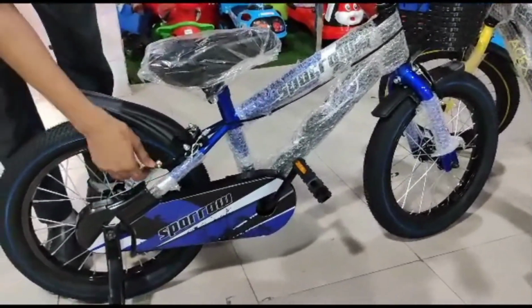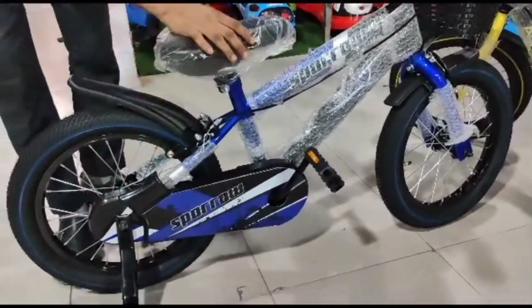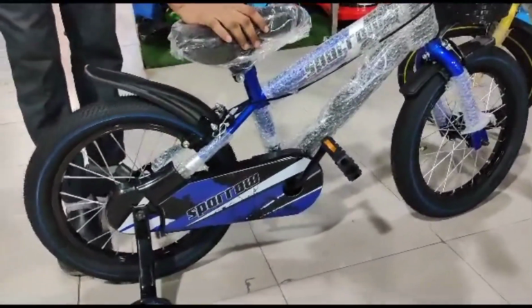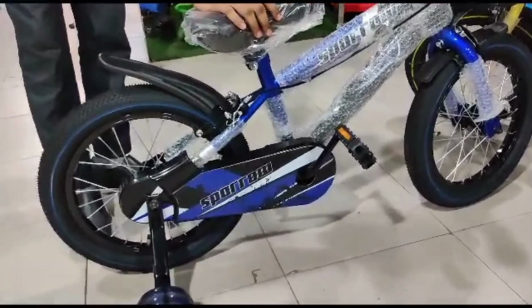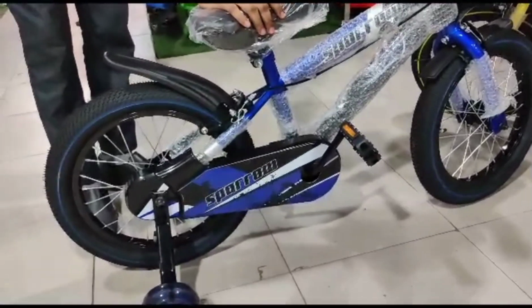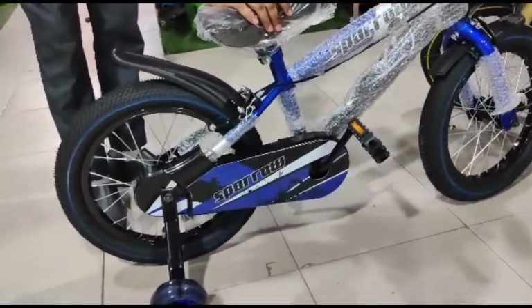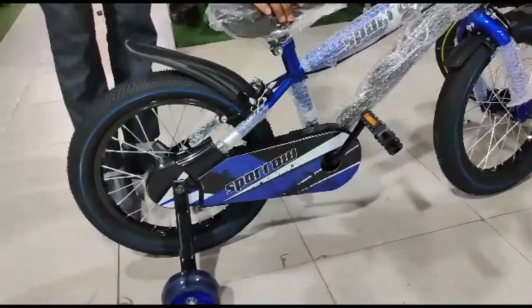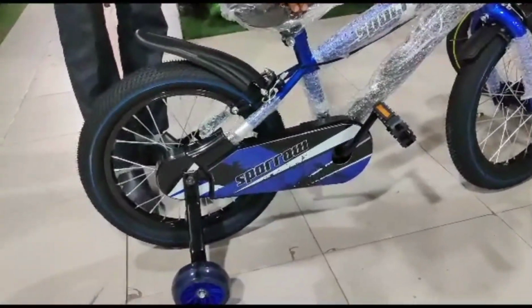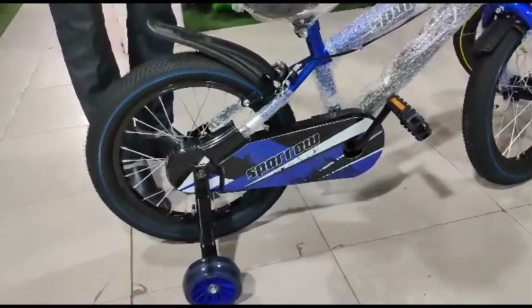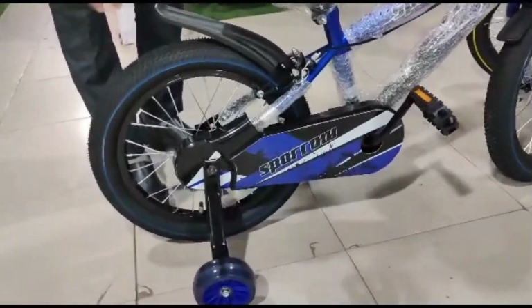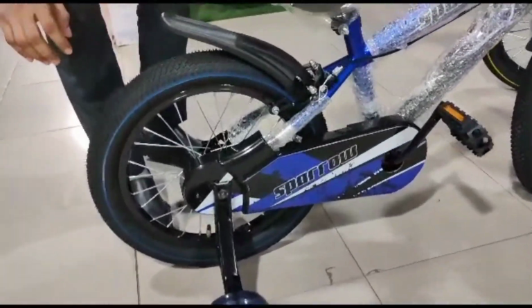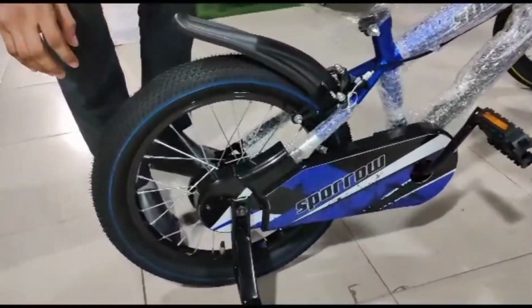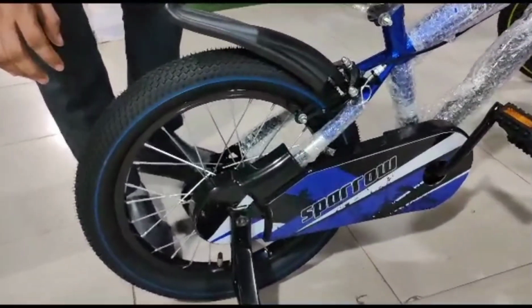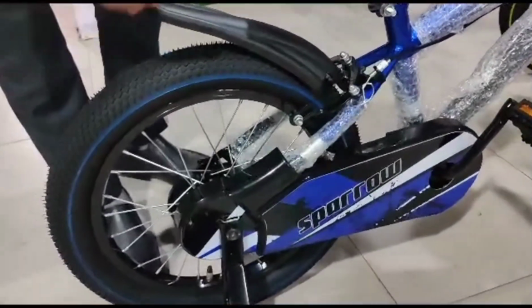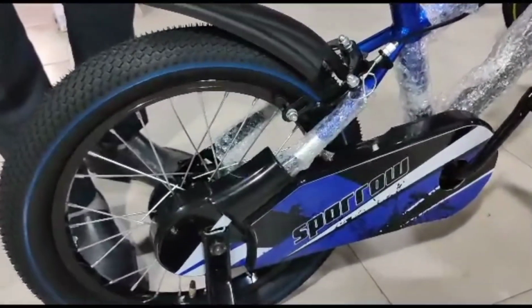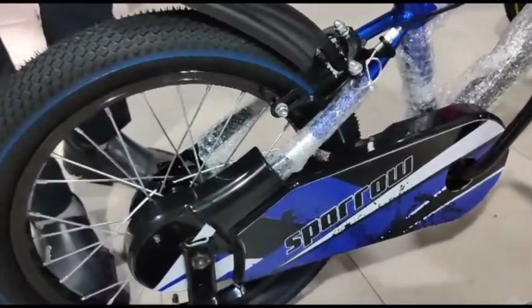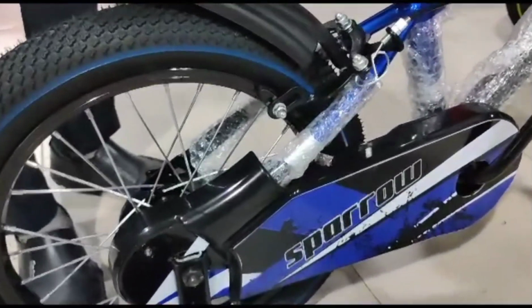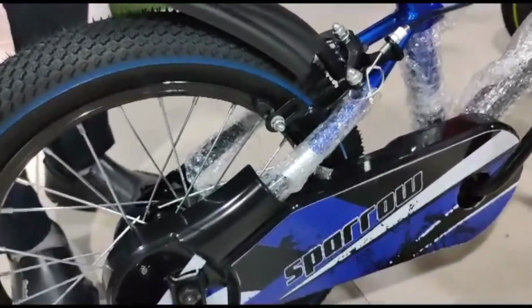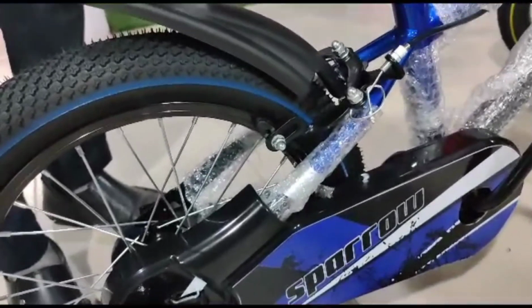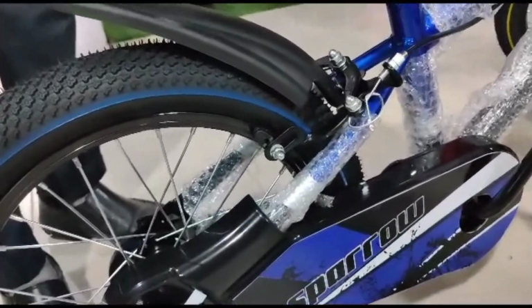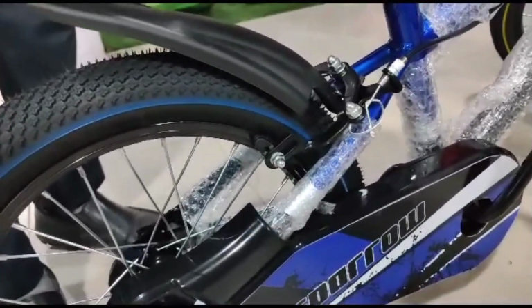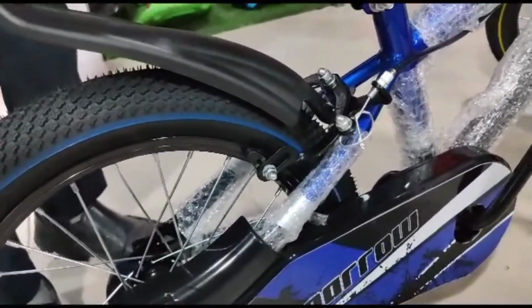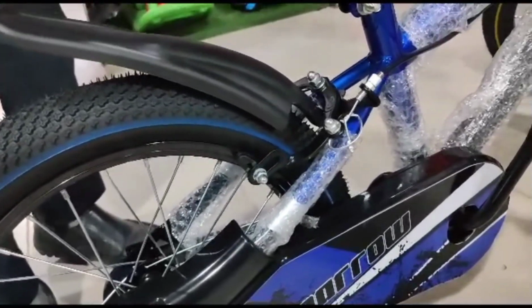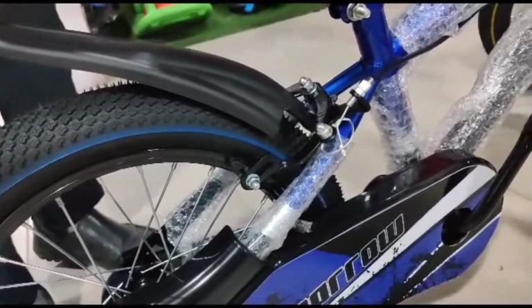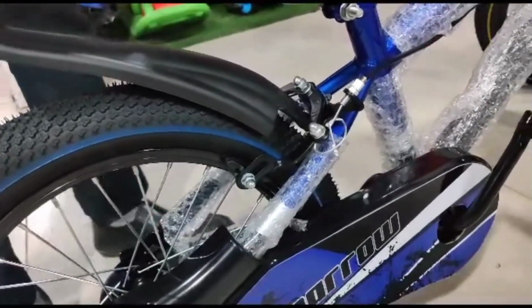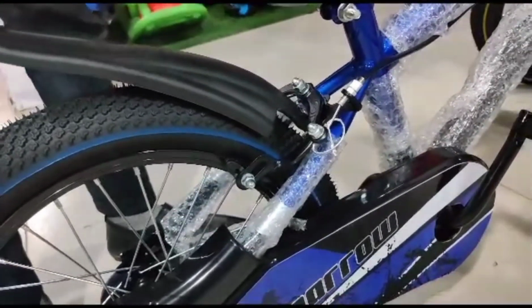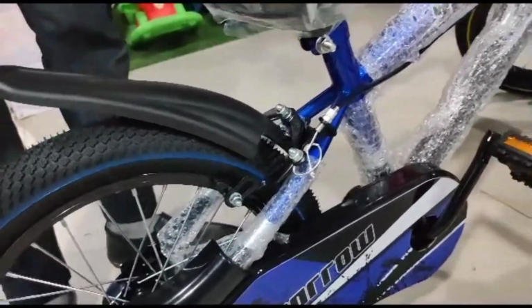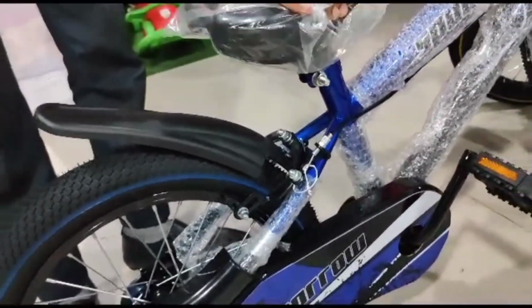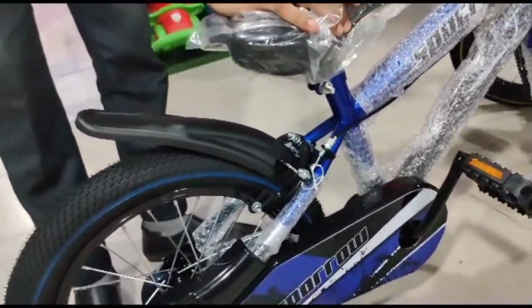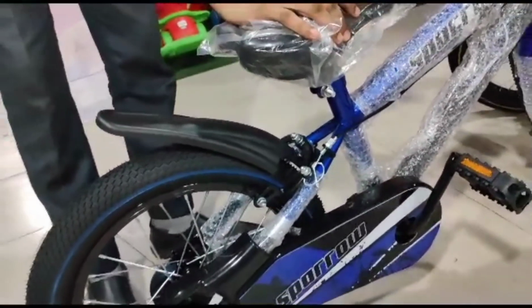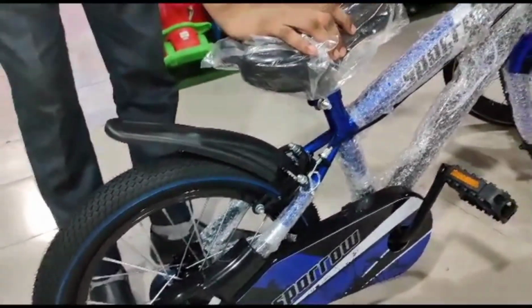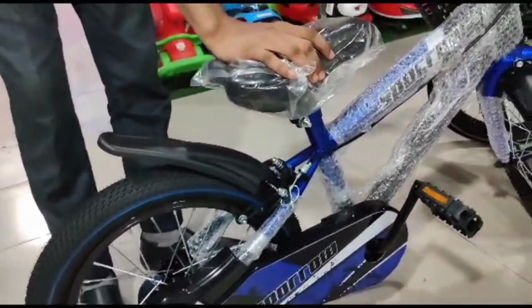This is a casey brake. The brake is smooth, as you can see, the brake is very smooth.